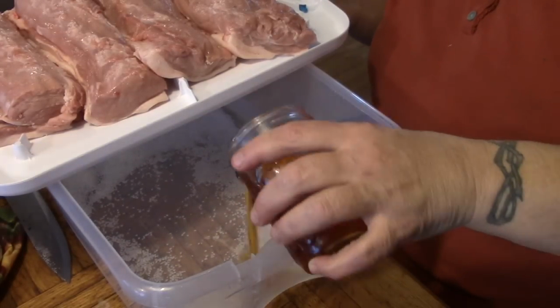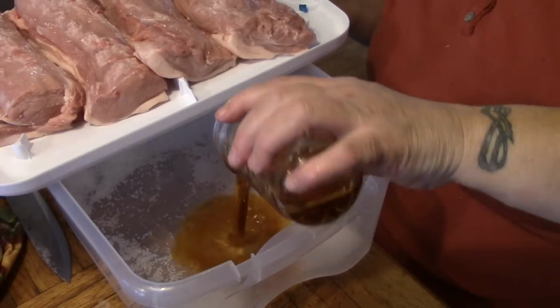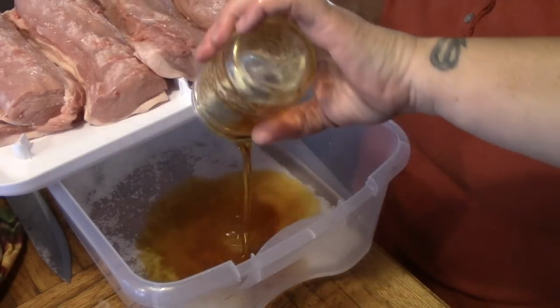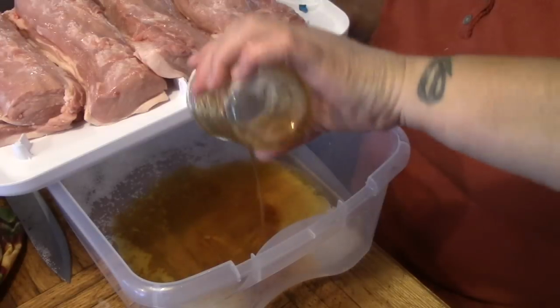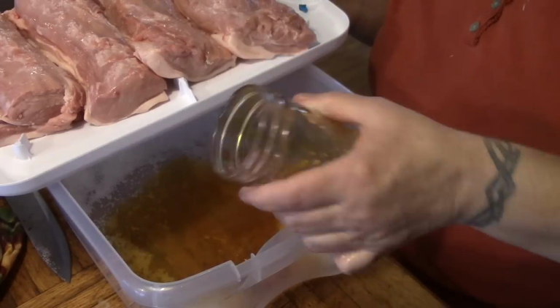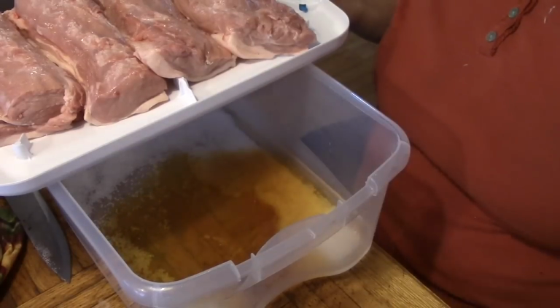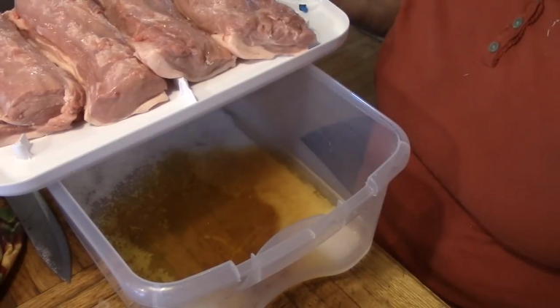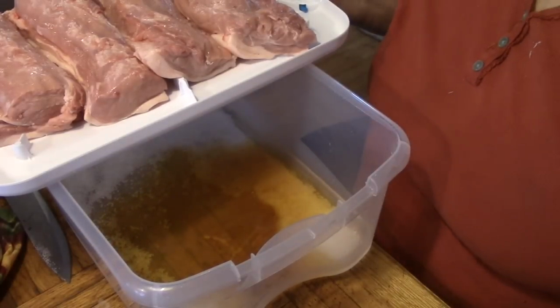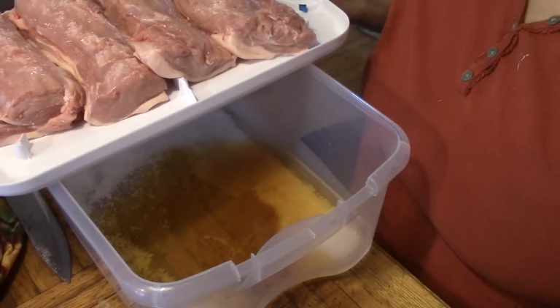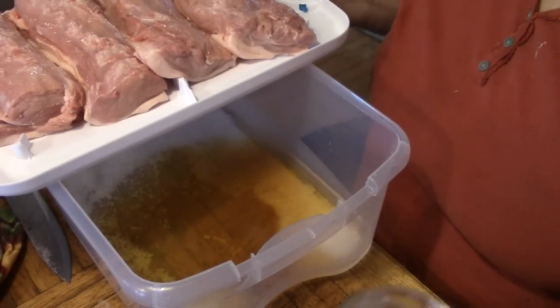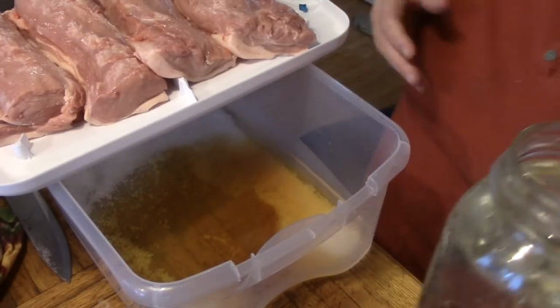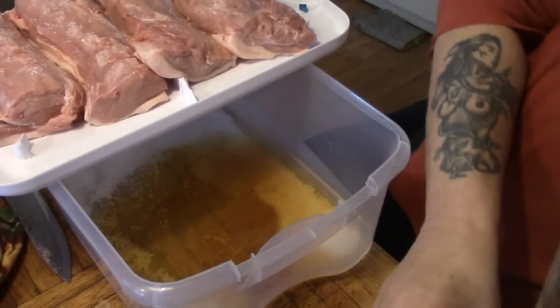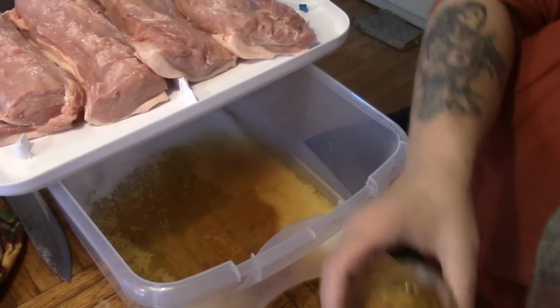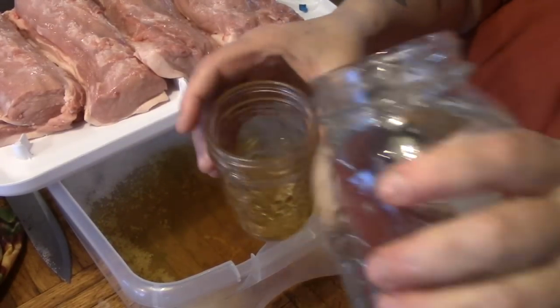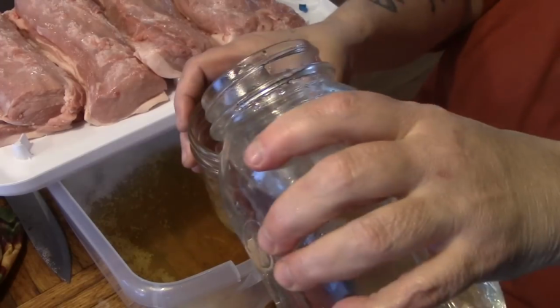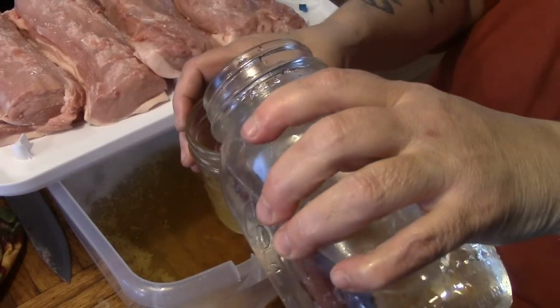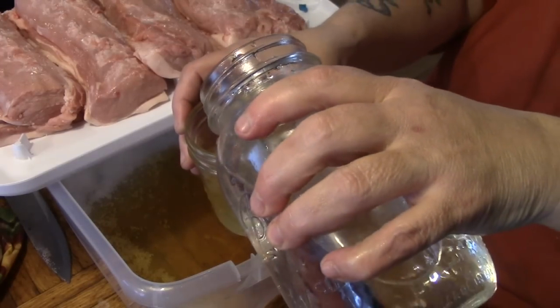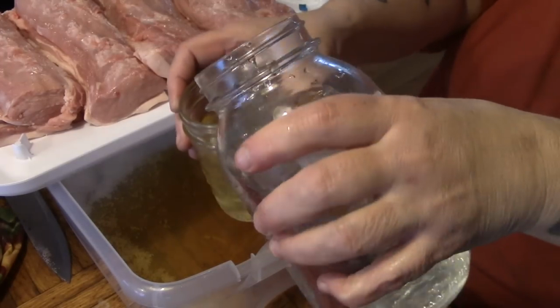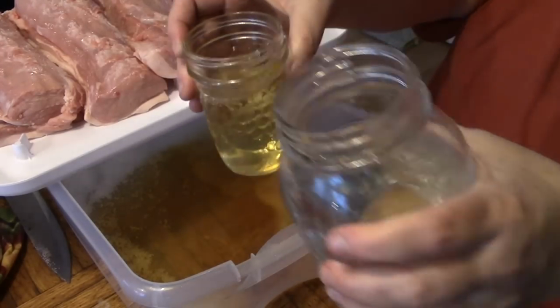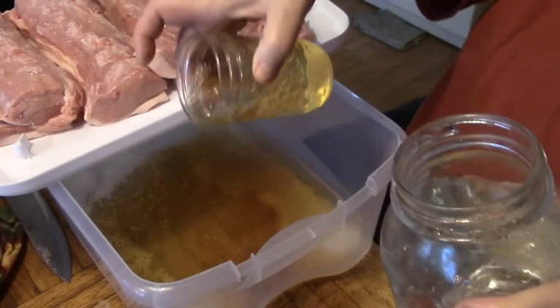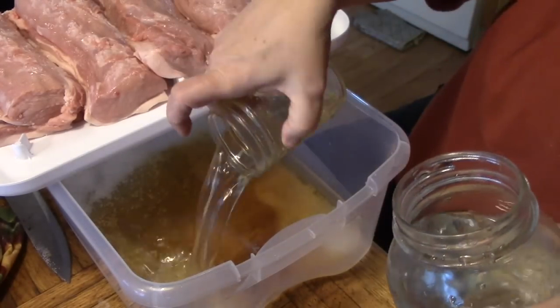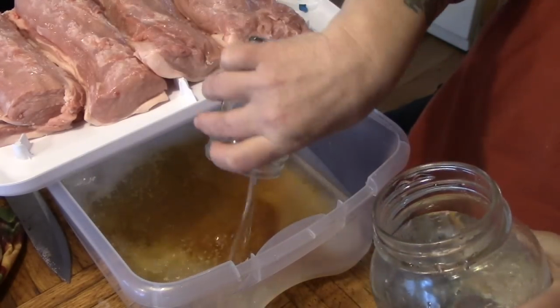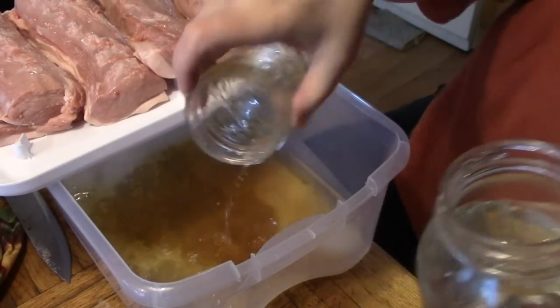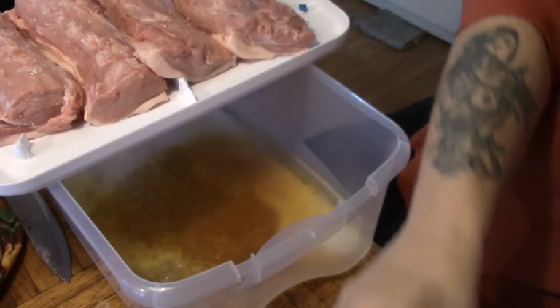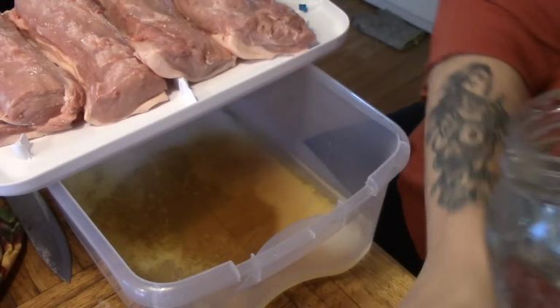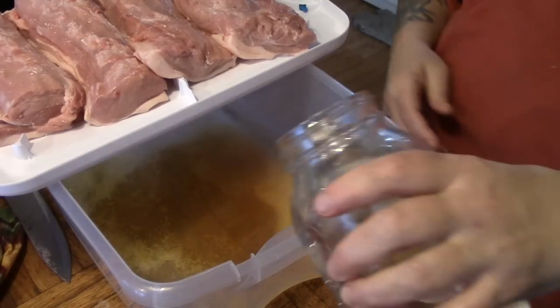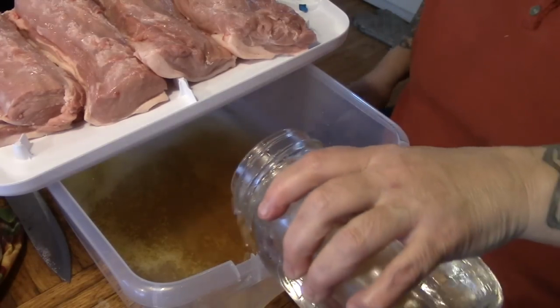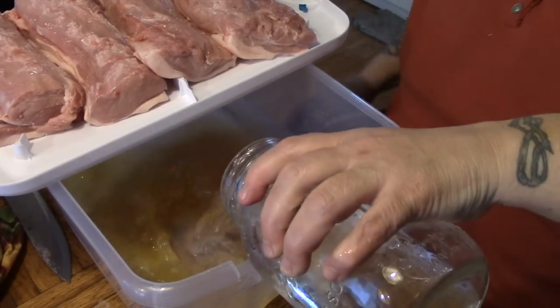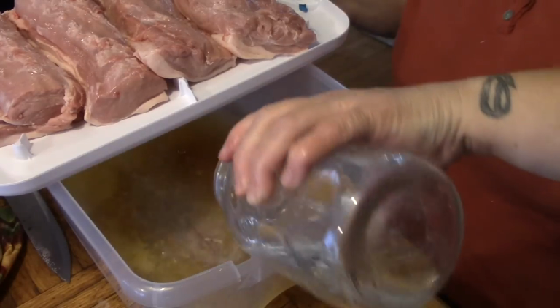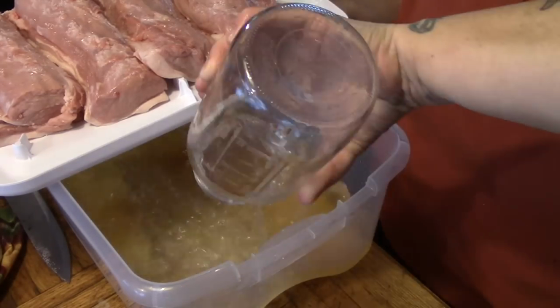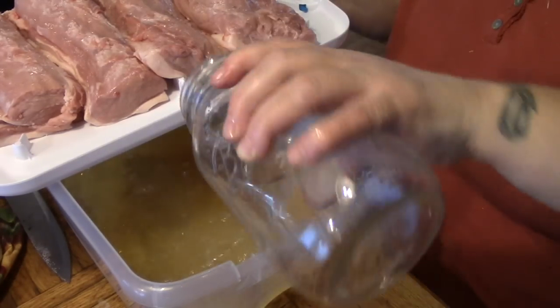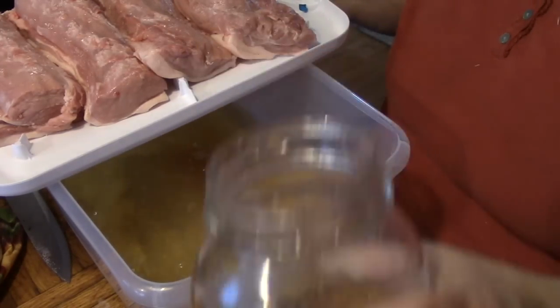We're going to put in our maple syrup and I'm going to rinse out my maple syrup cup here with some water to make sure we get it all. Then we're going to put in a second liter of water.